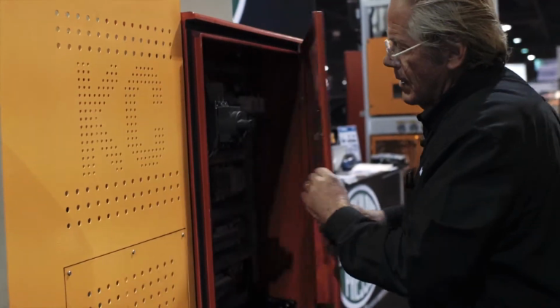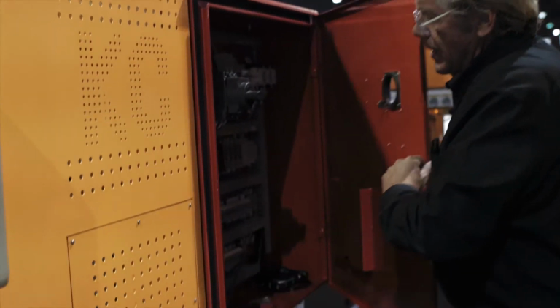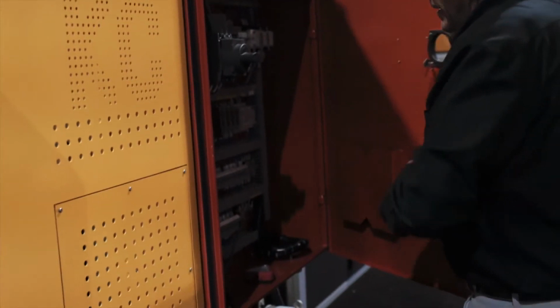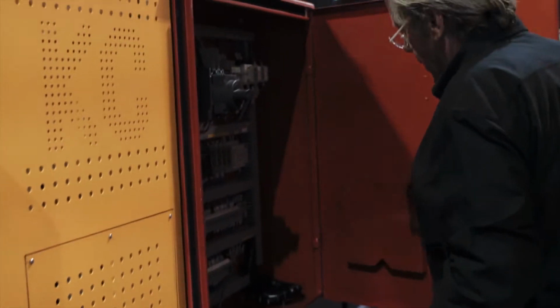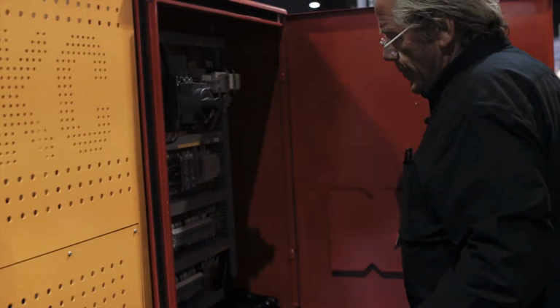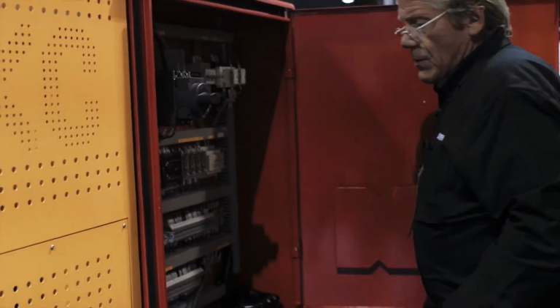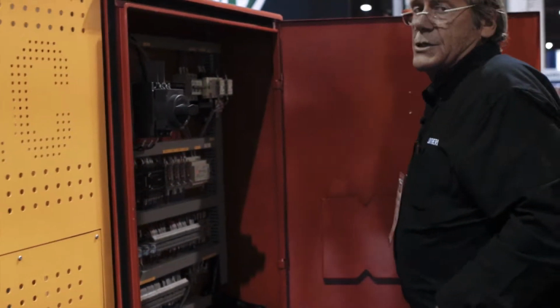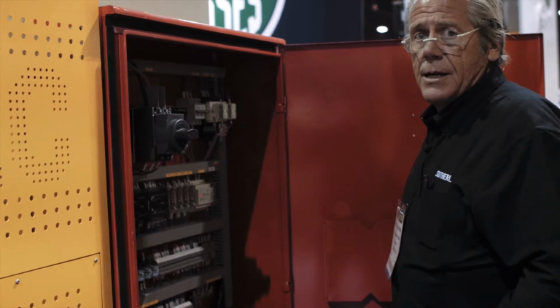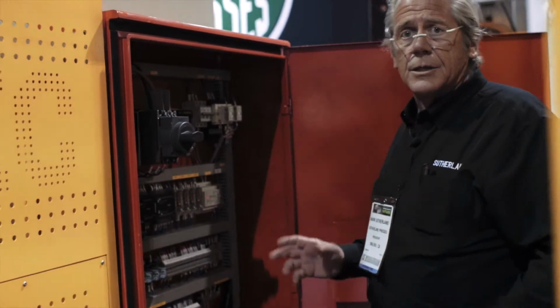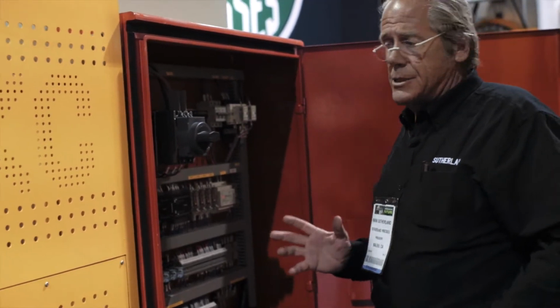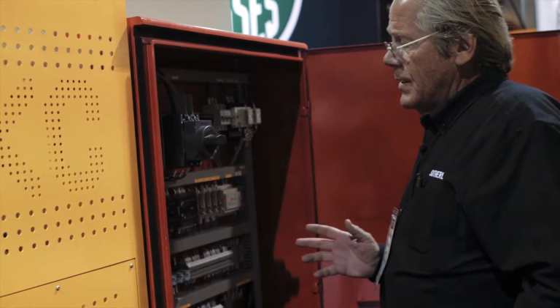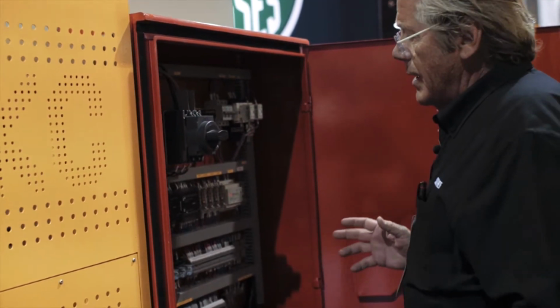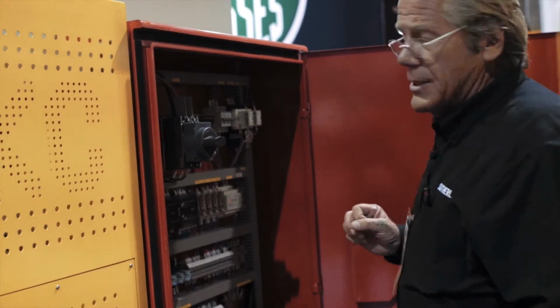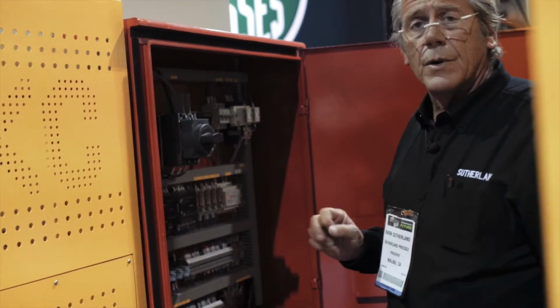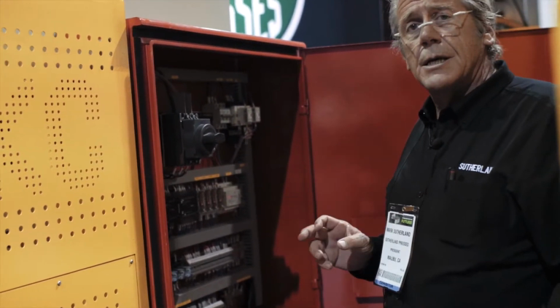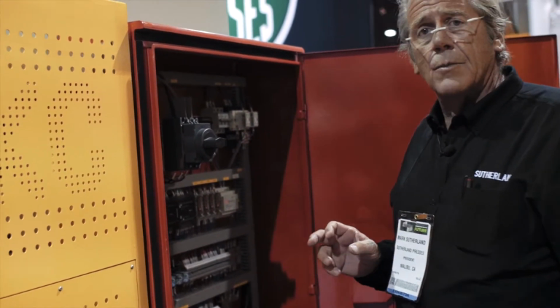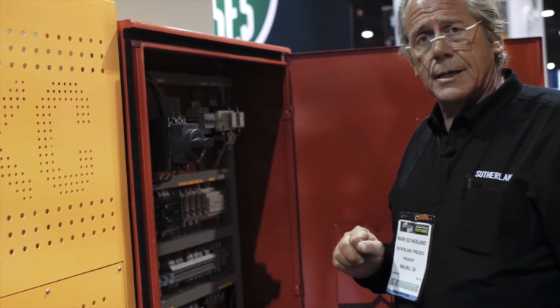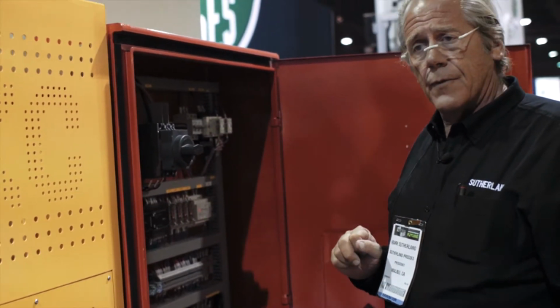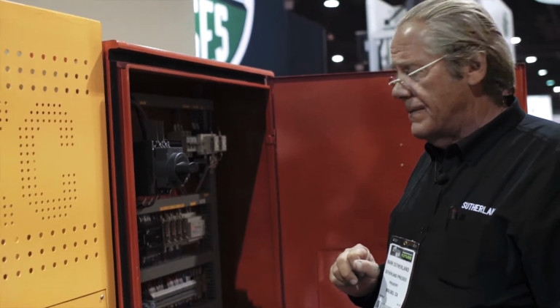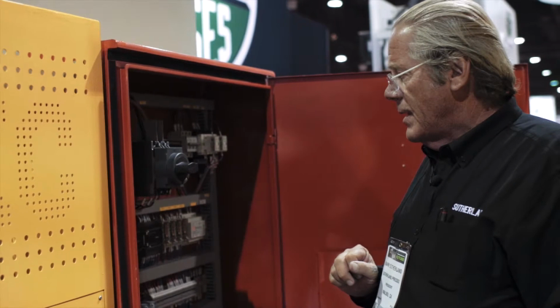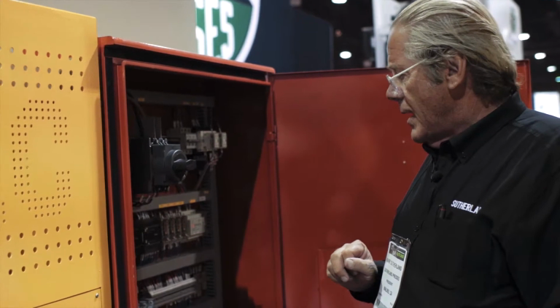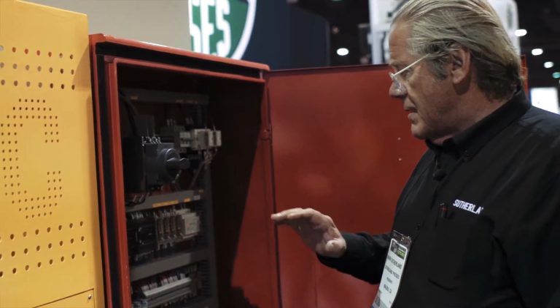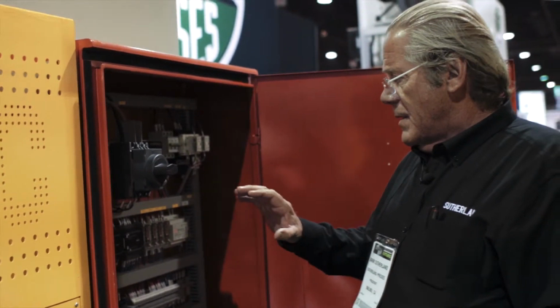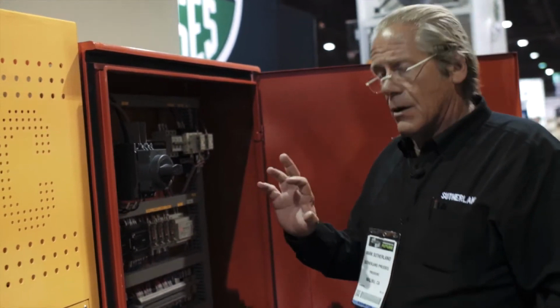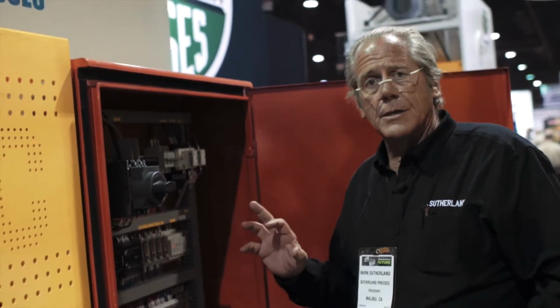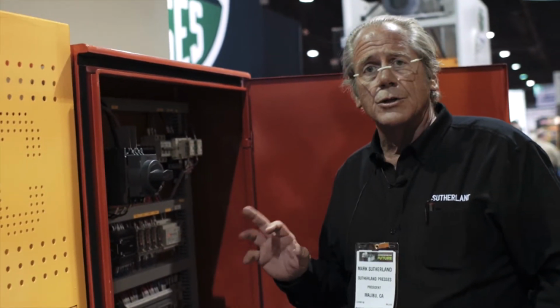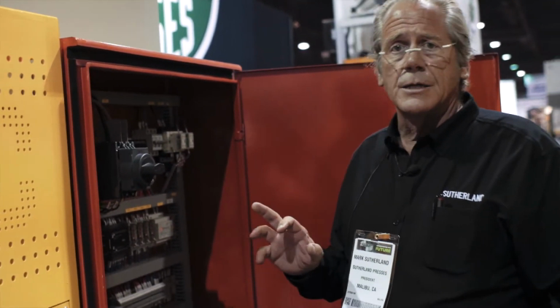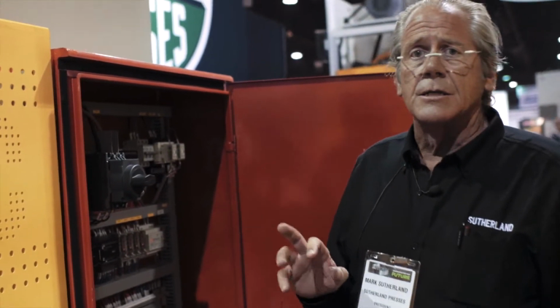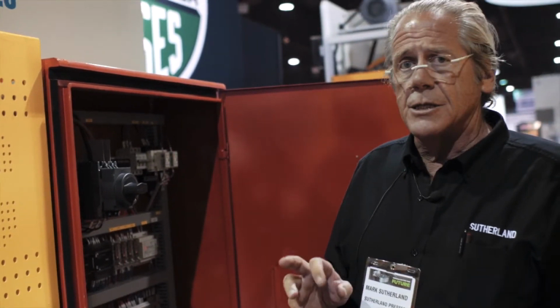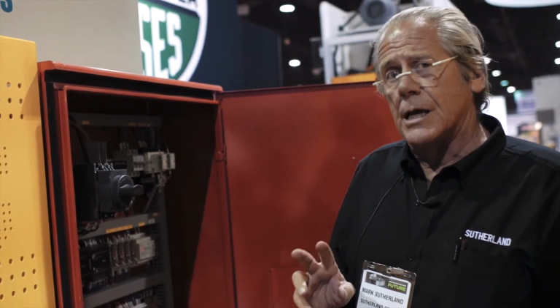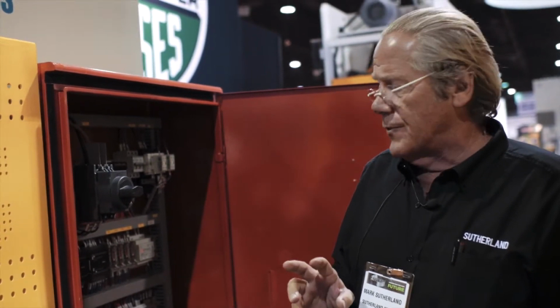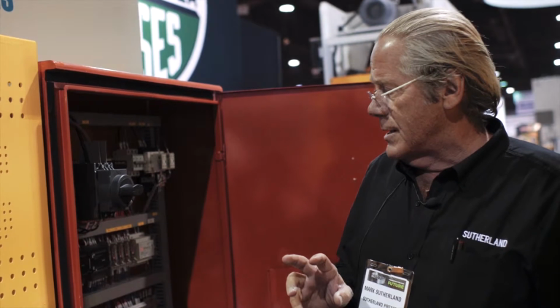The electrical panel was designed here in the States. We got together with STI Omron in California, and it all meets the OSHA, ANSI, and CSA standards for Canada.